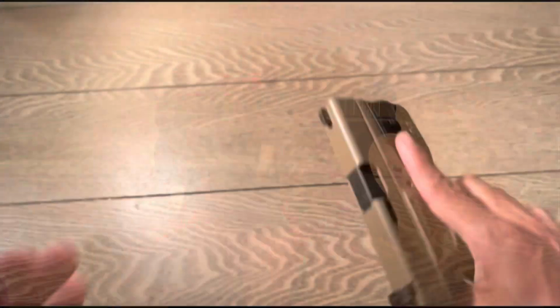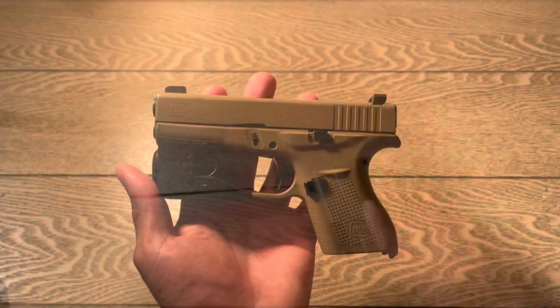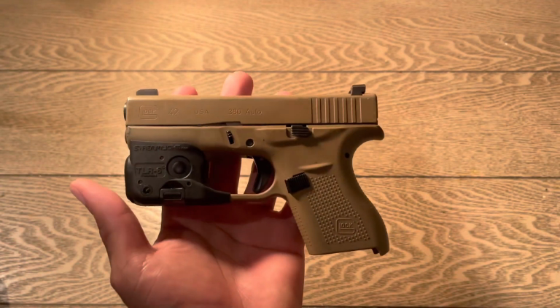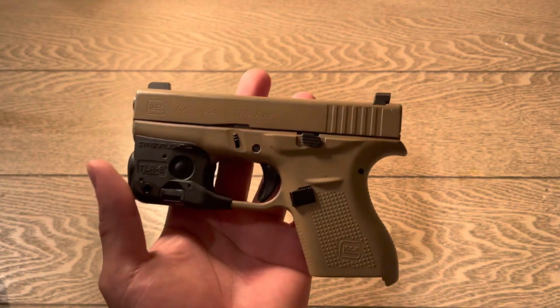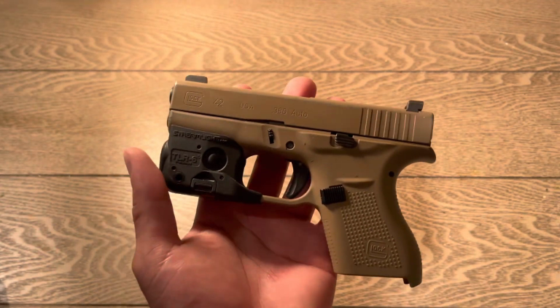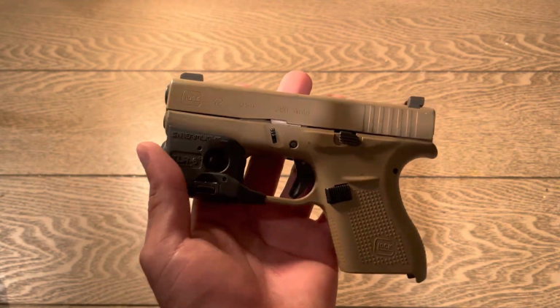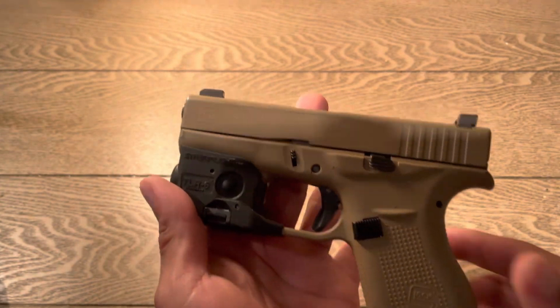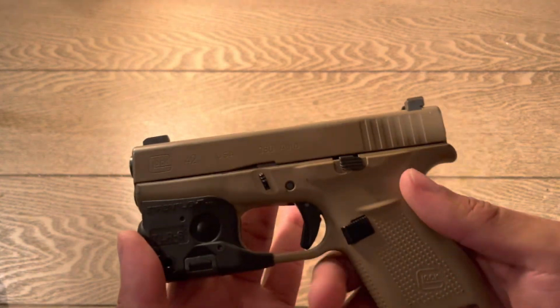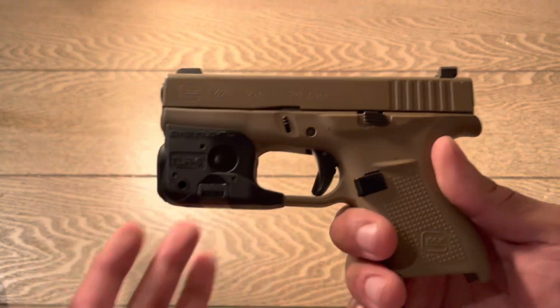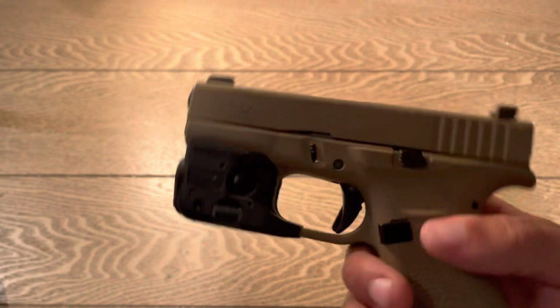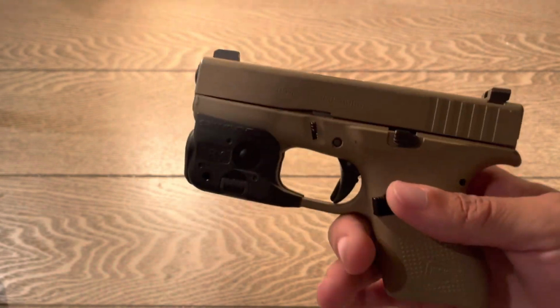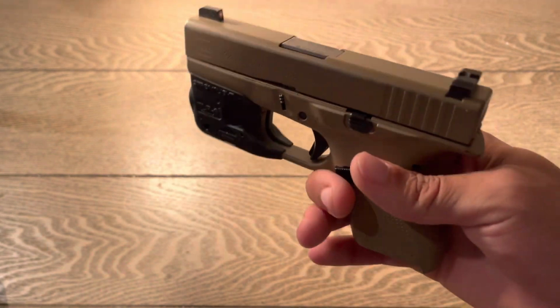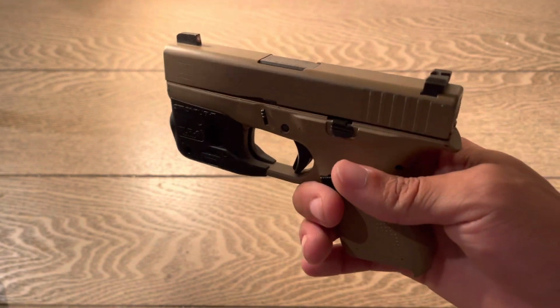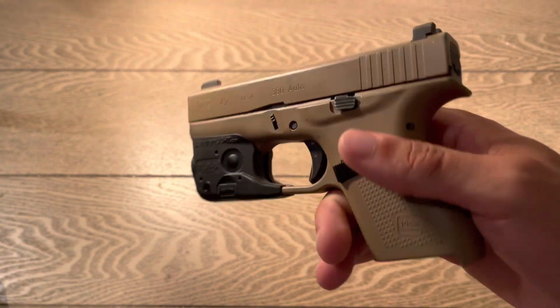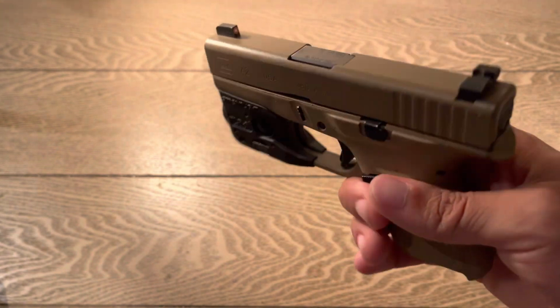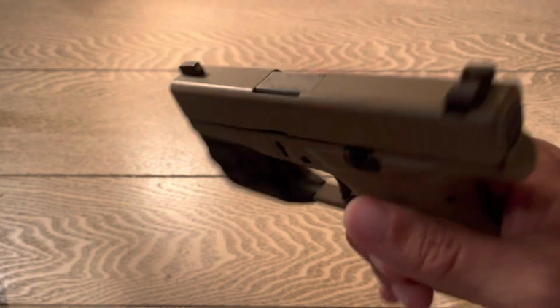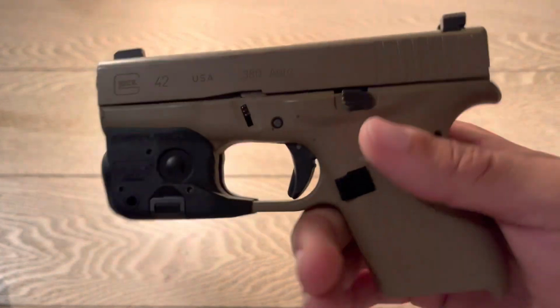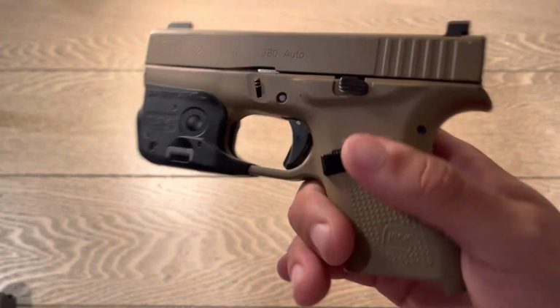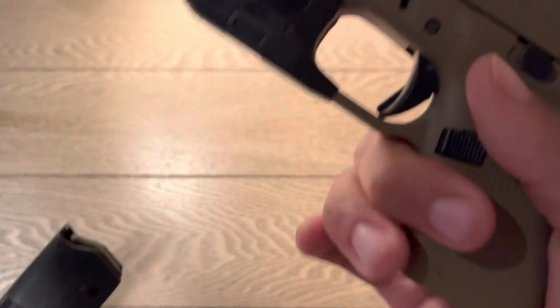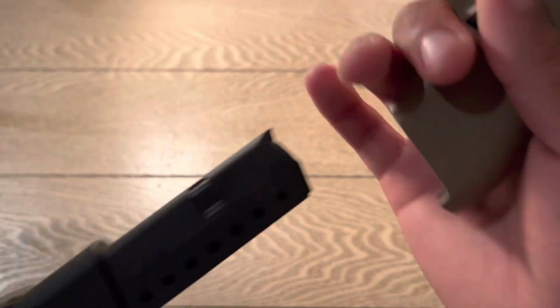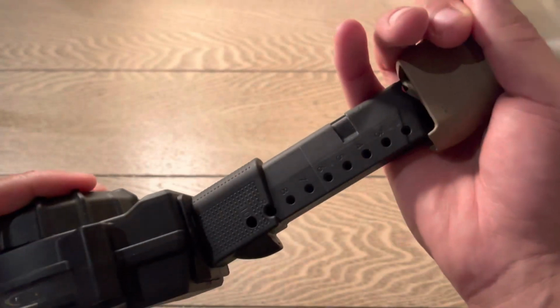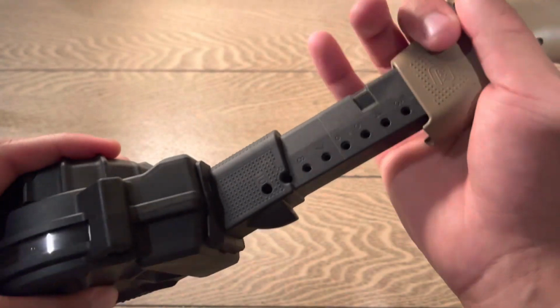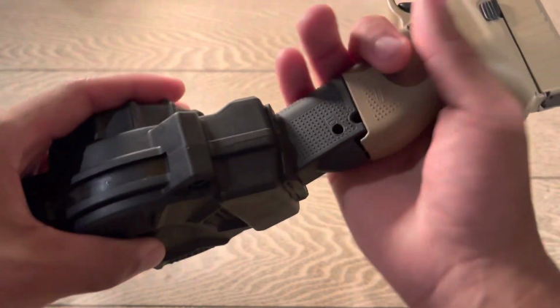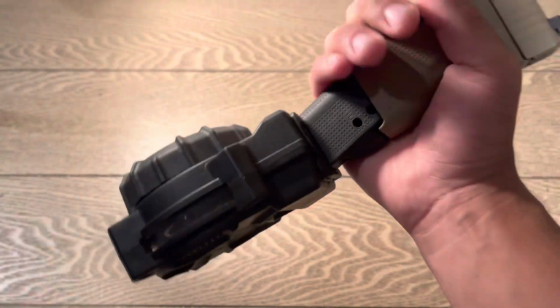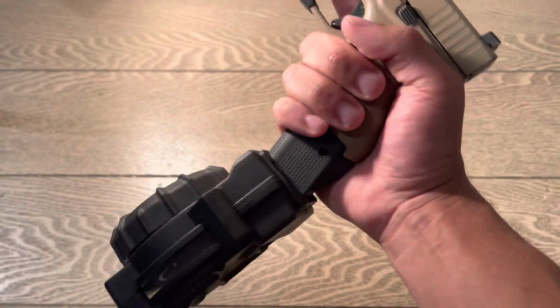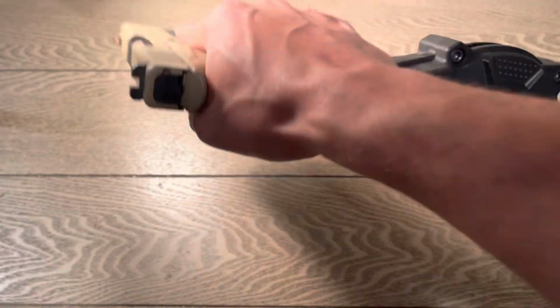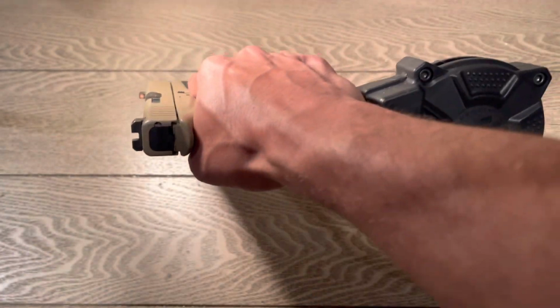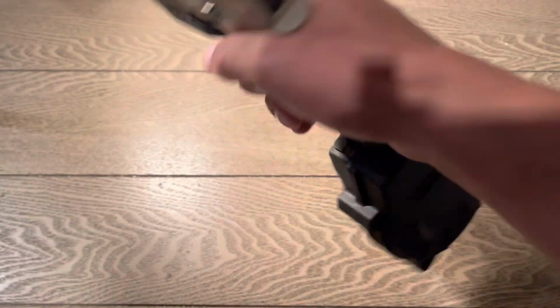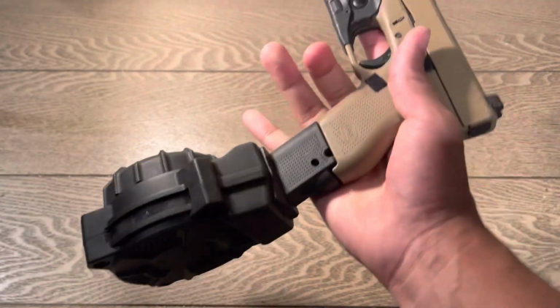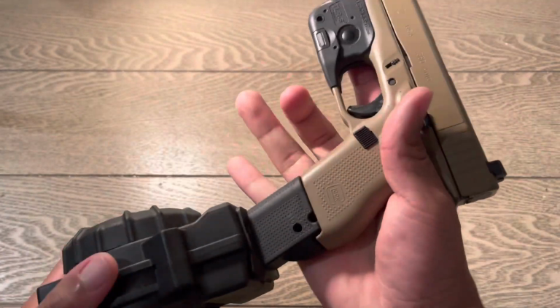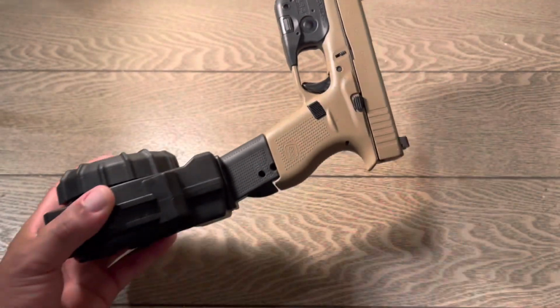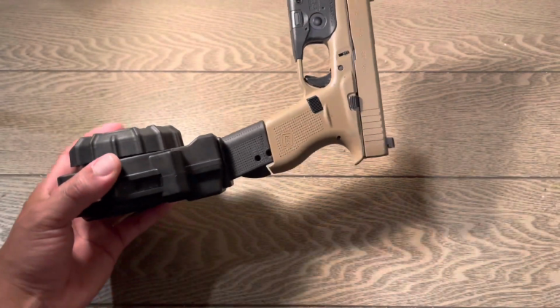Another magazine I want to show y'all is something I got for the range. I really enjoy bringing it to the range, and that is the Rock 42 Pro Mag drum.